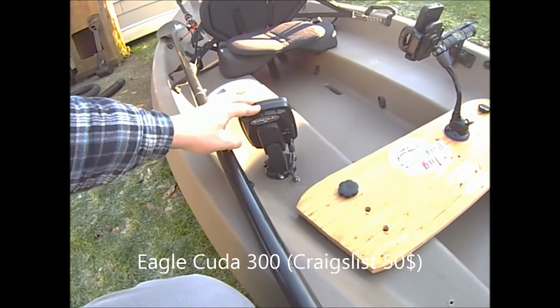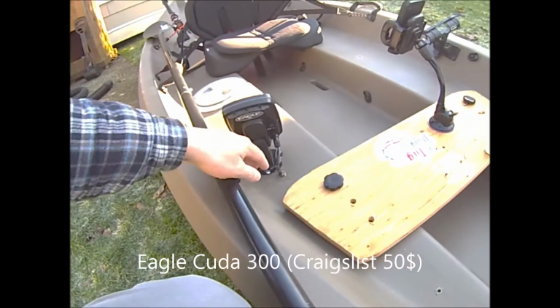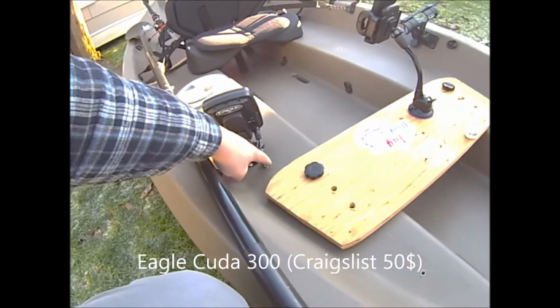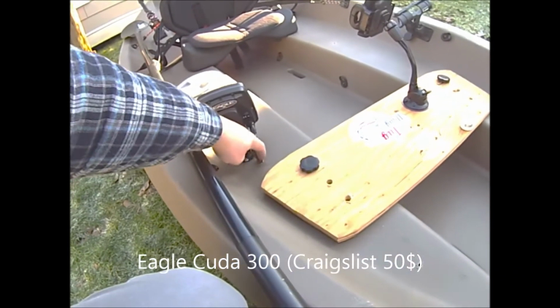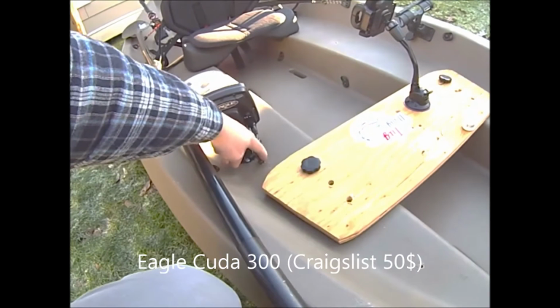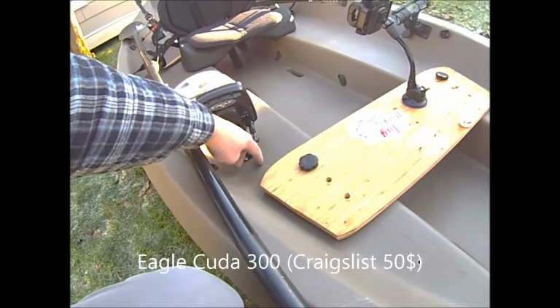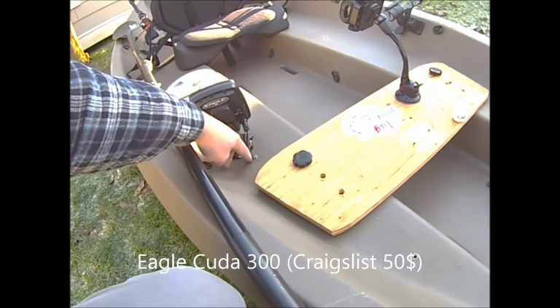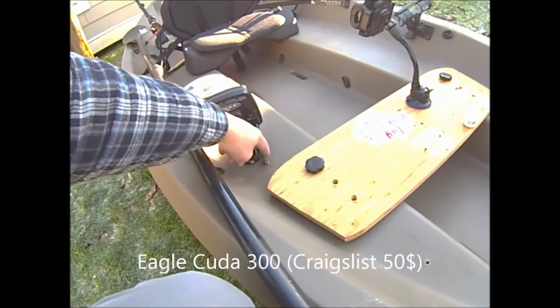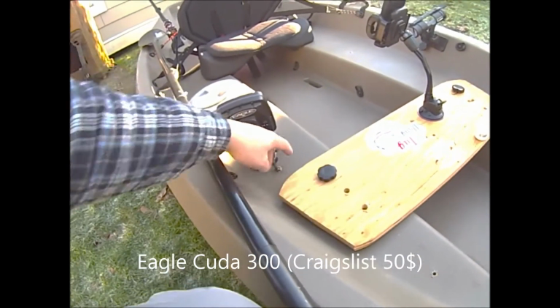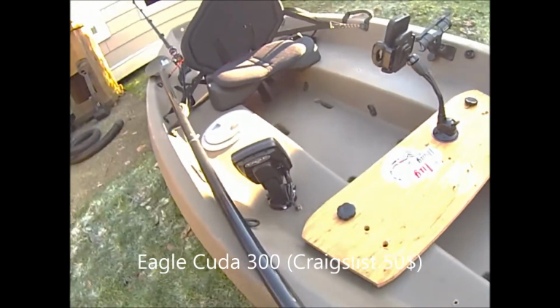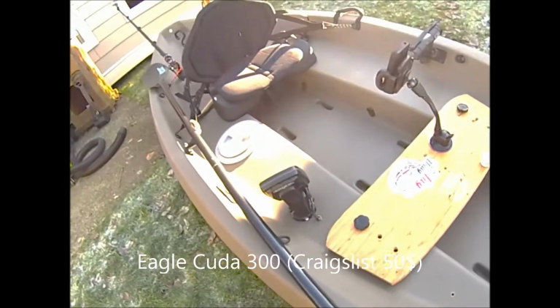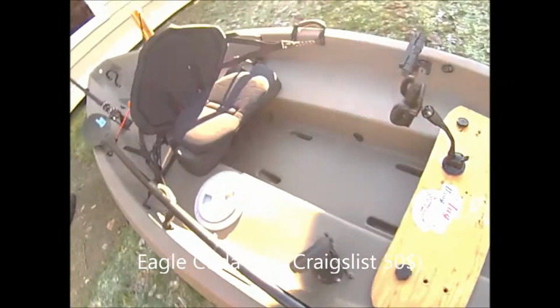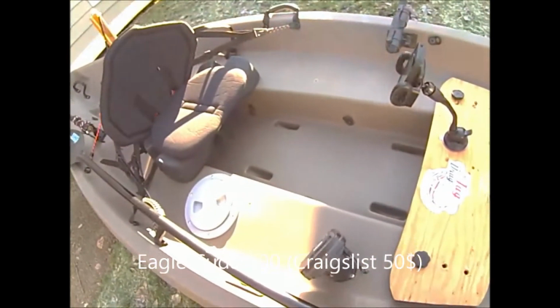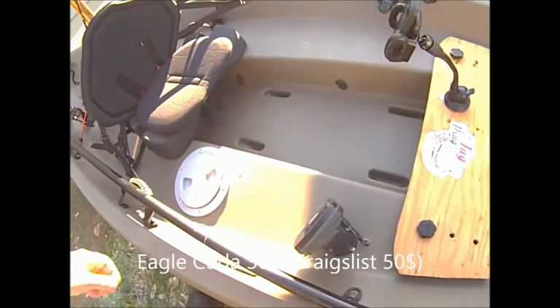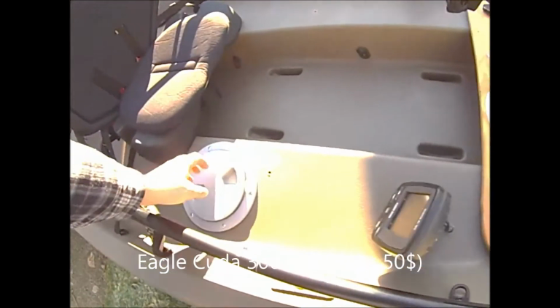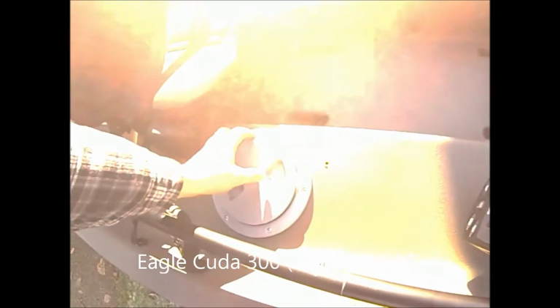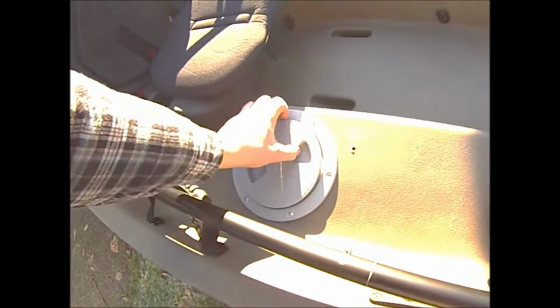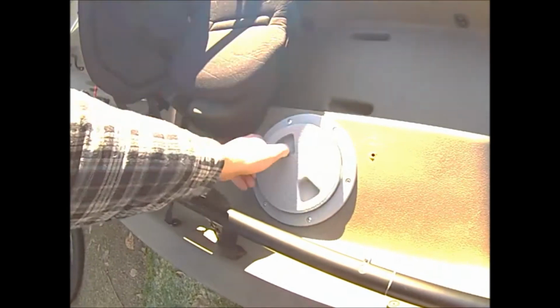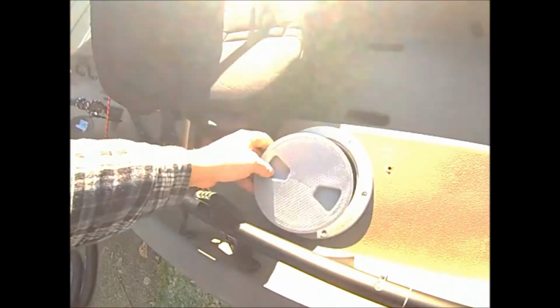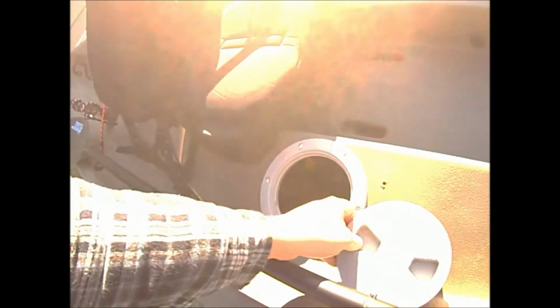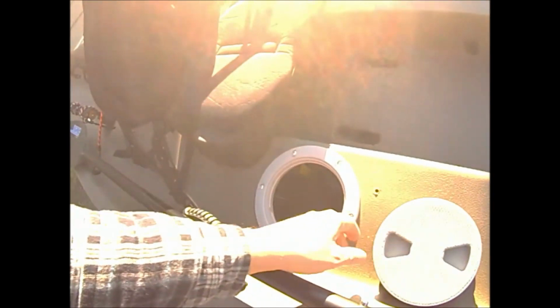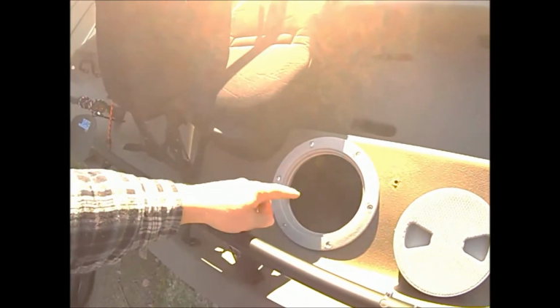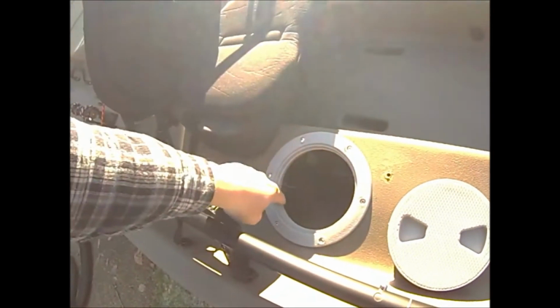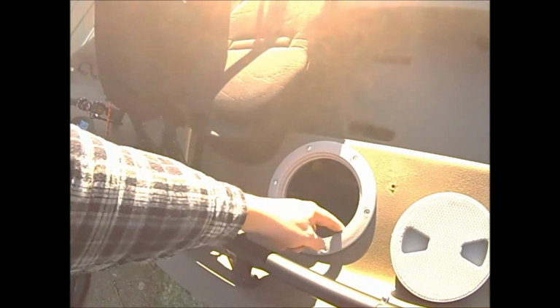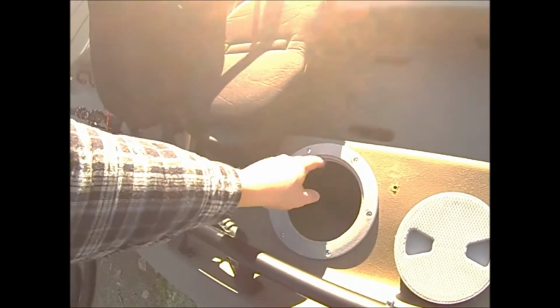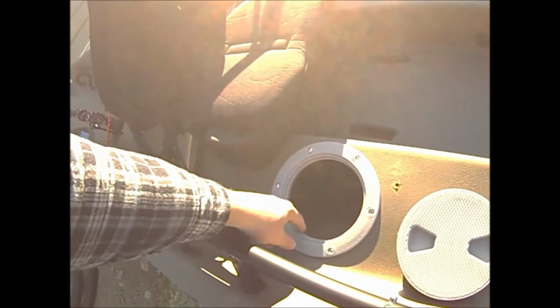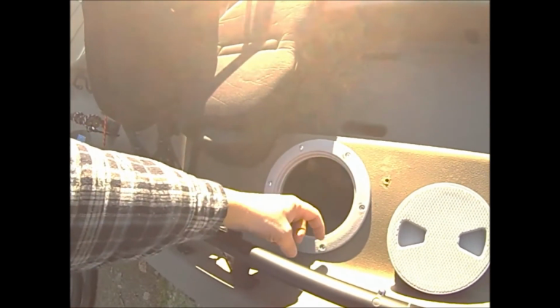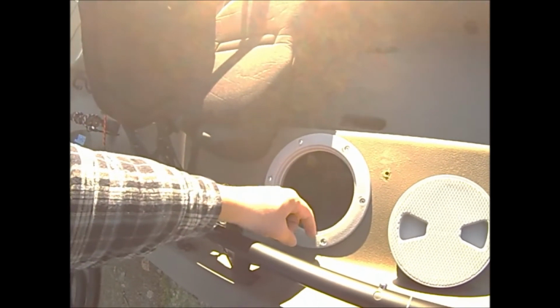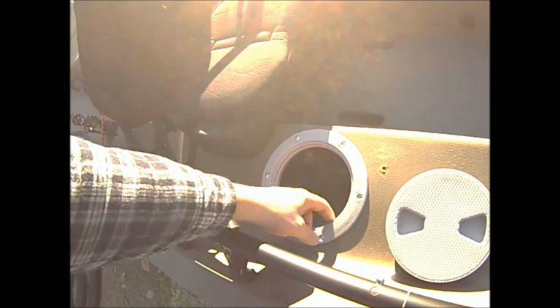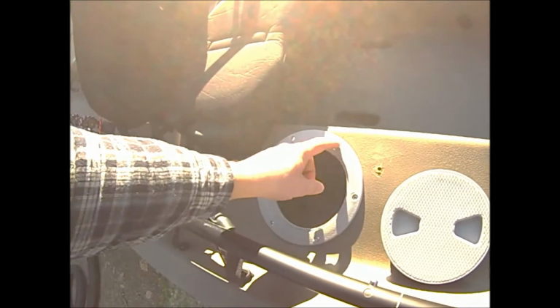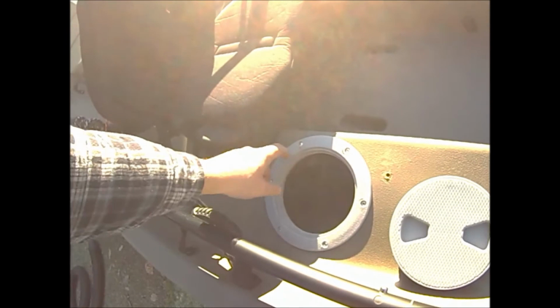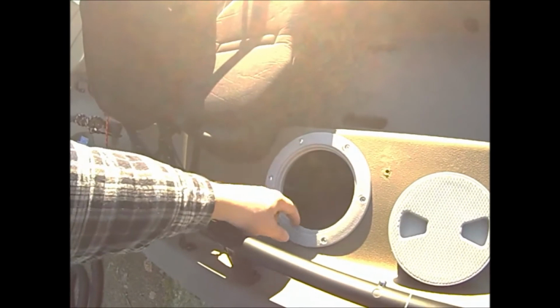This is my fish finder, which I mounted using a little rubber grommet with some marine goop around it to keep it watertight.